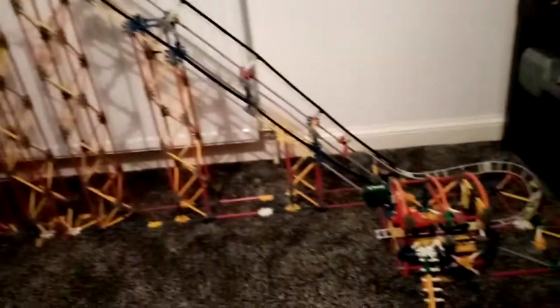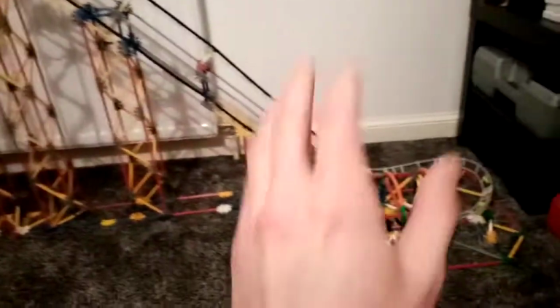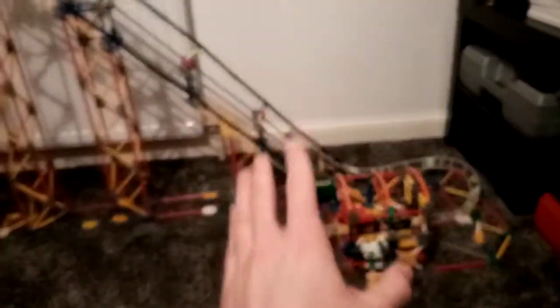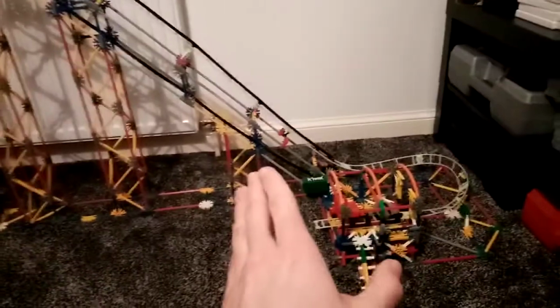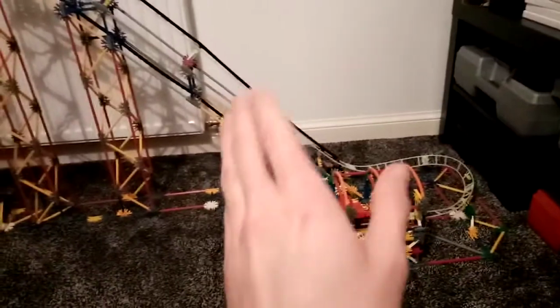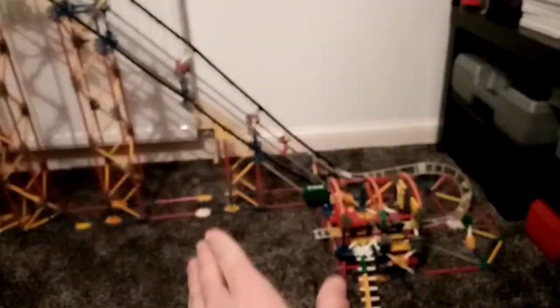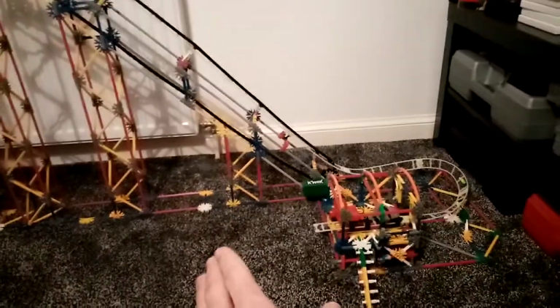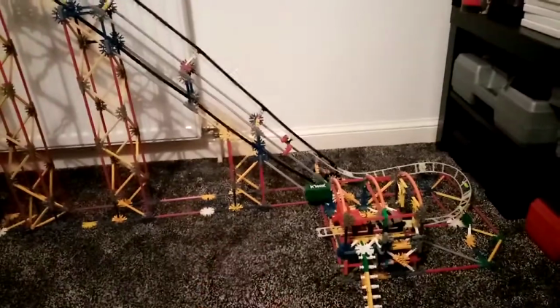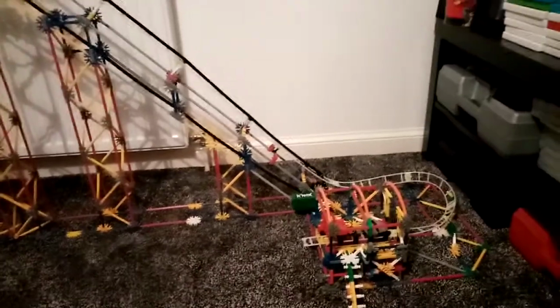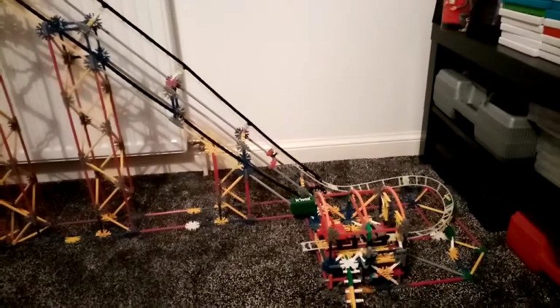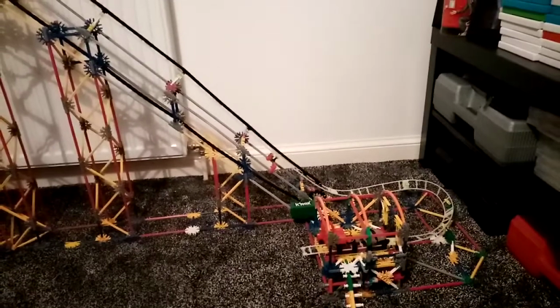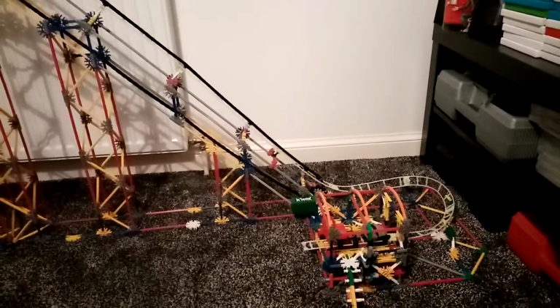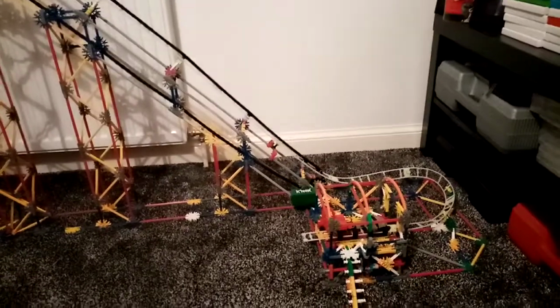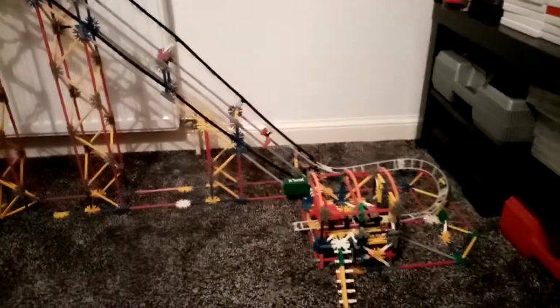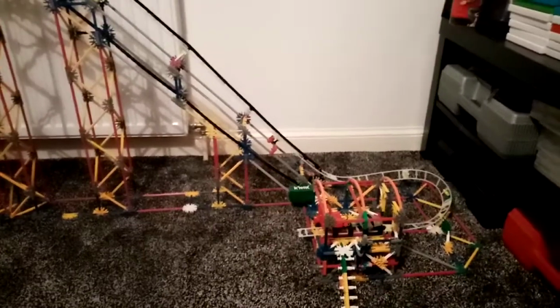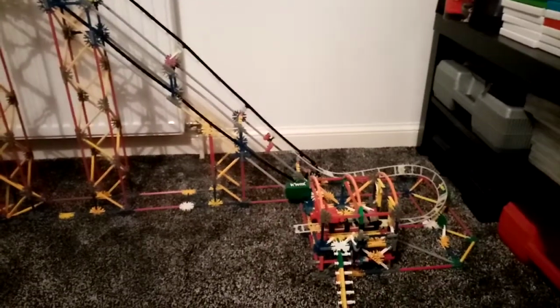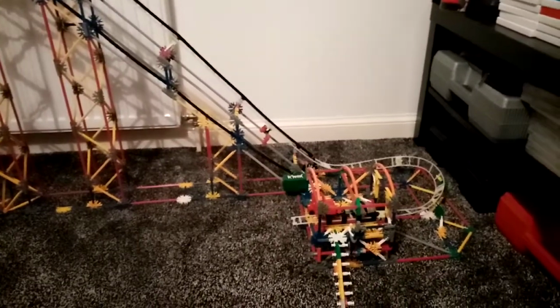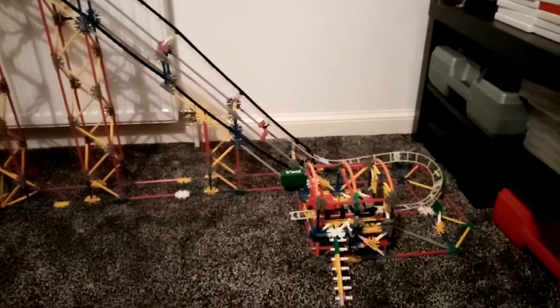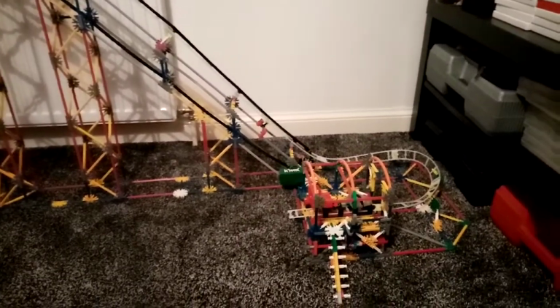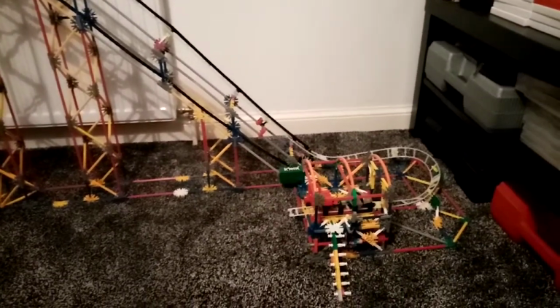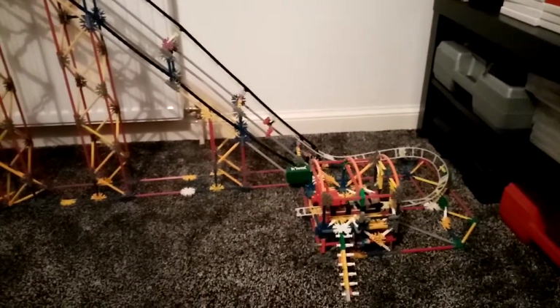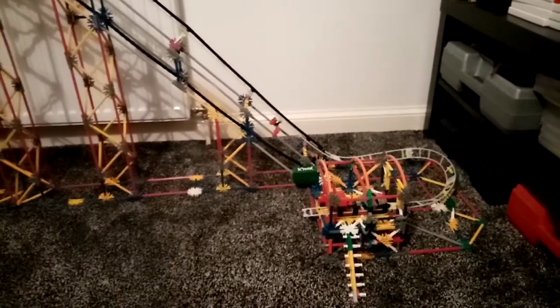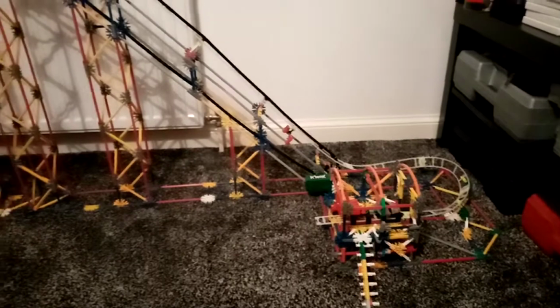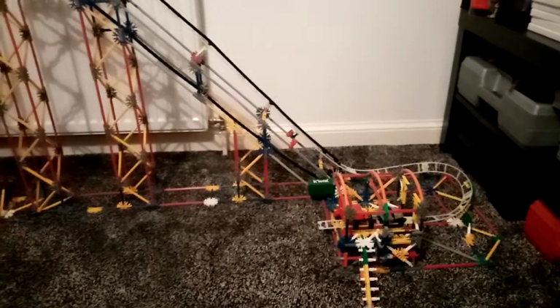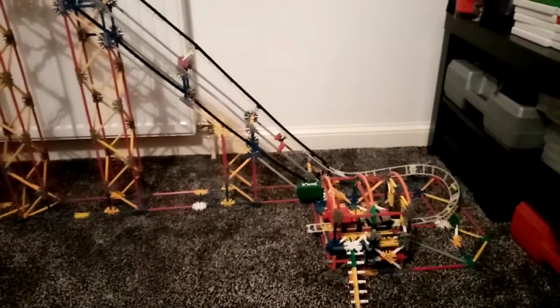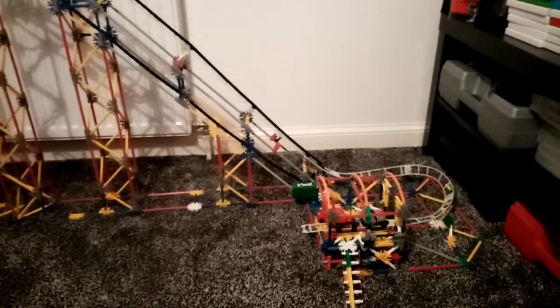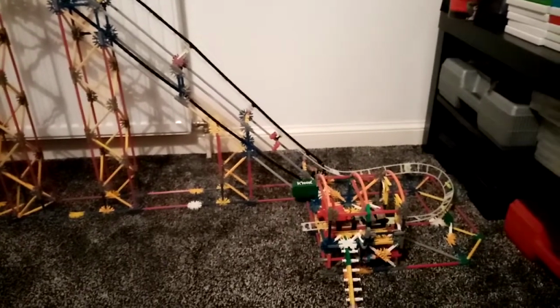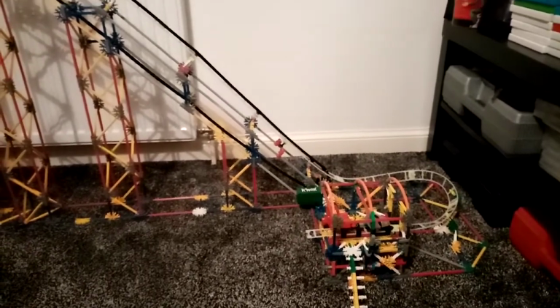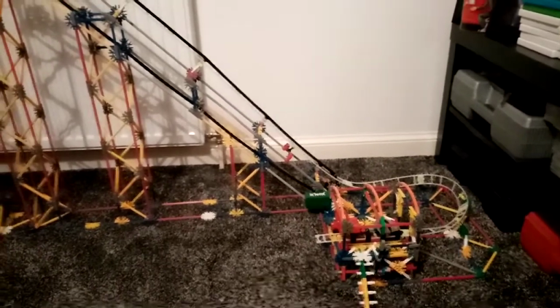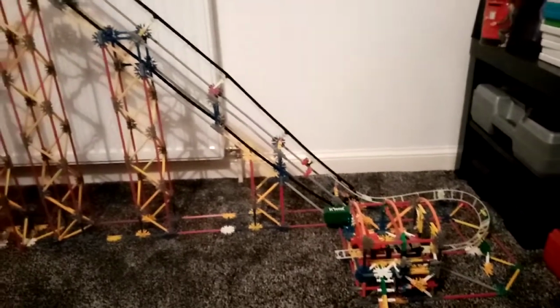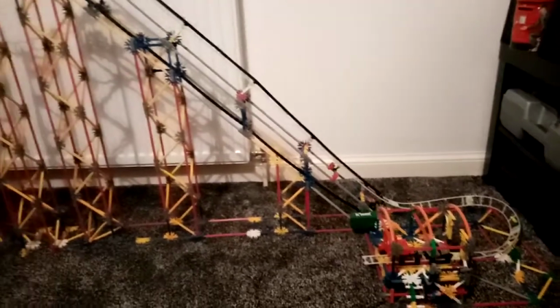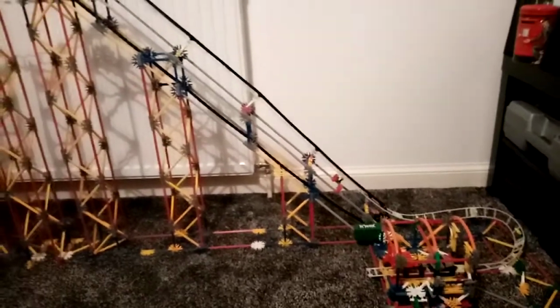This roller coaster is called X2. It's something different, you know, even though it's another roller coaster I'm building.